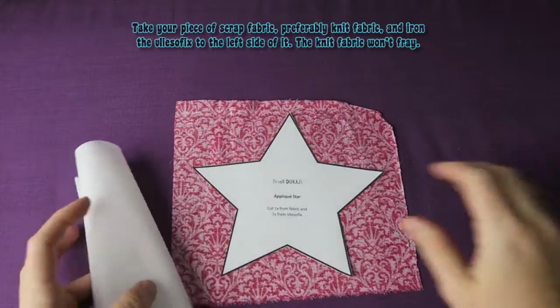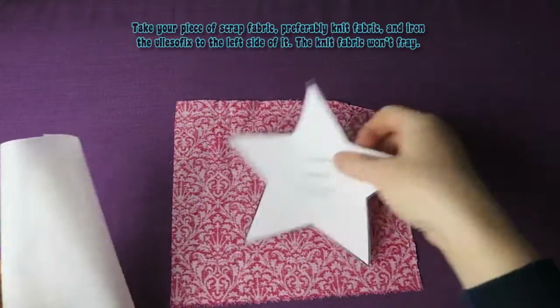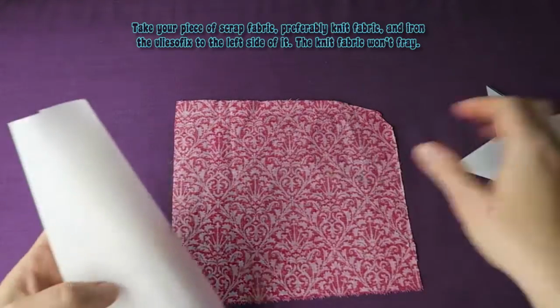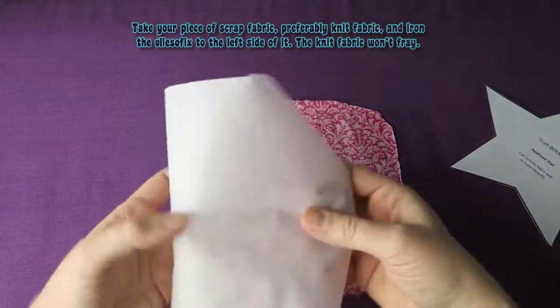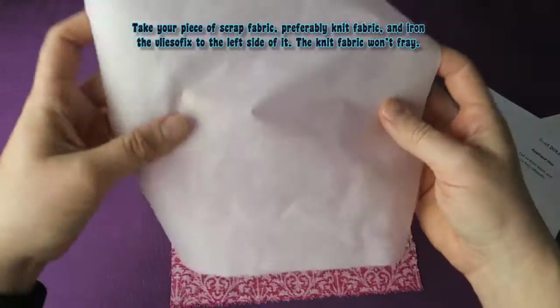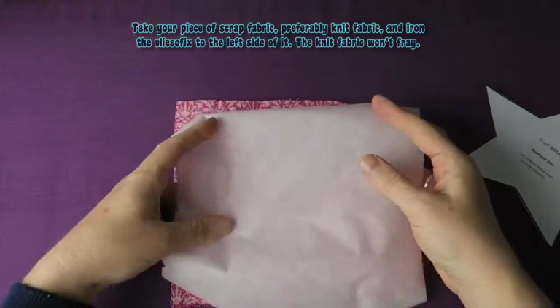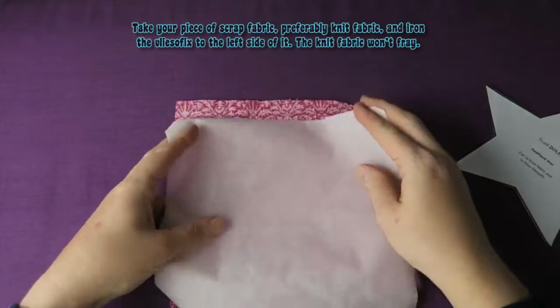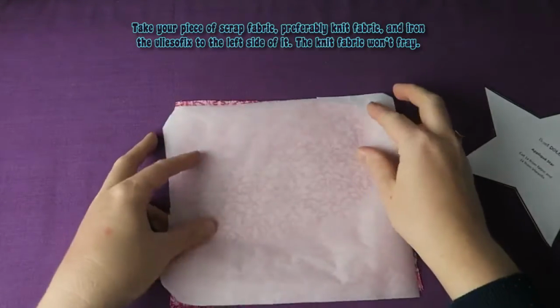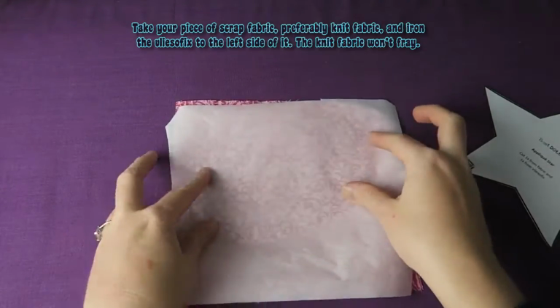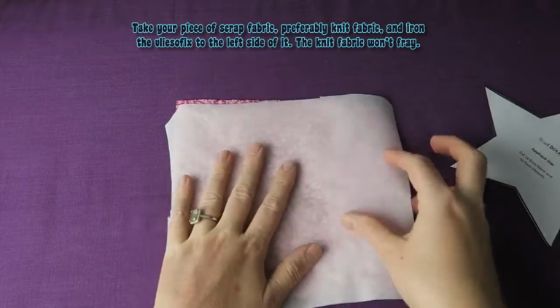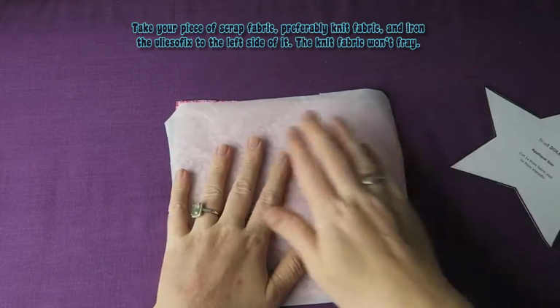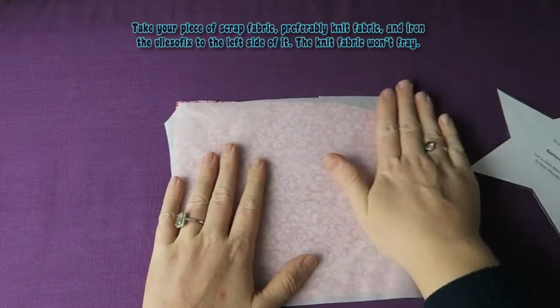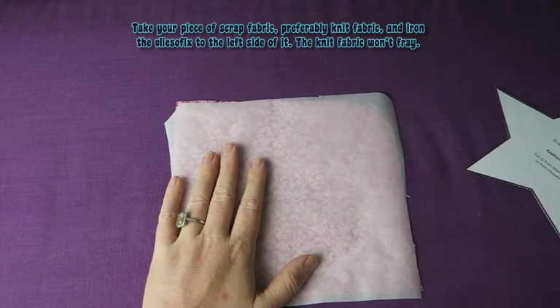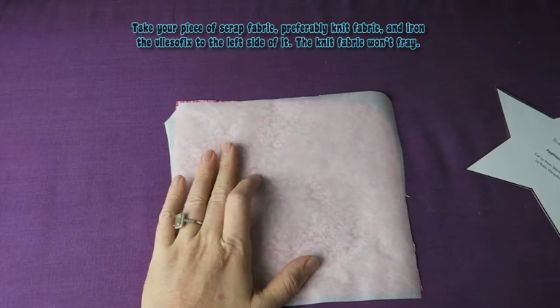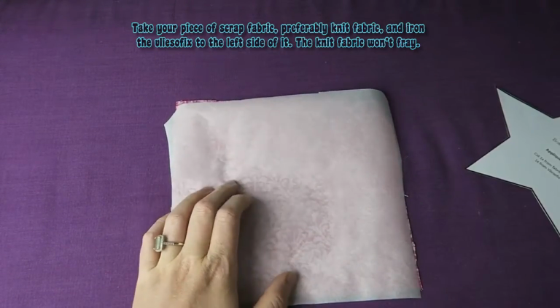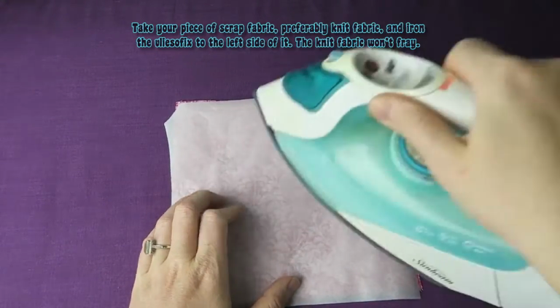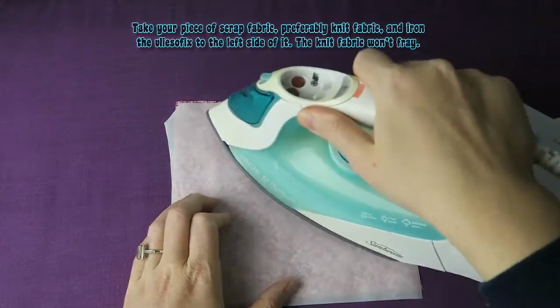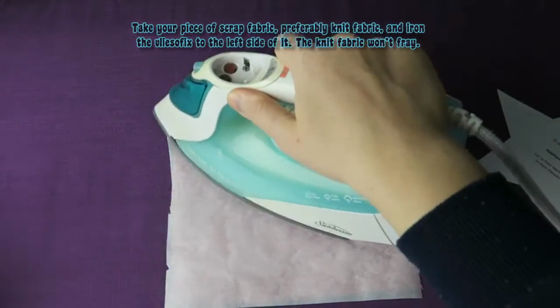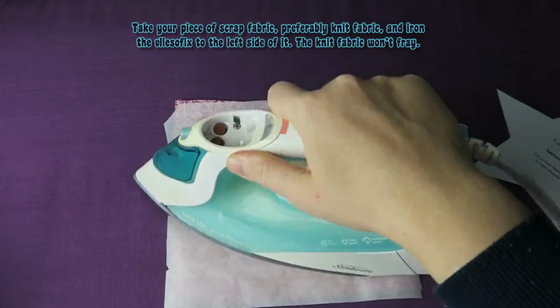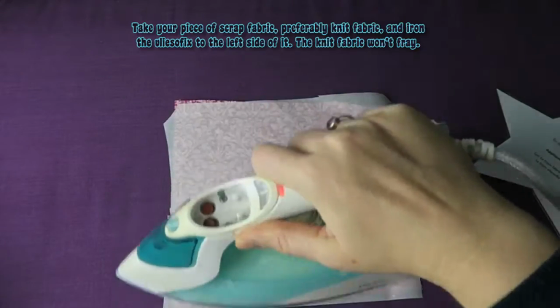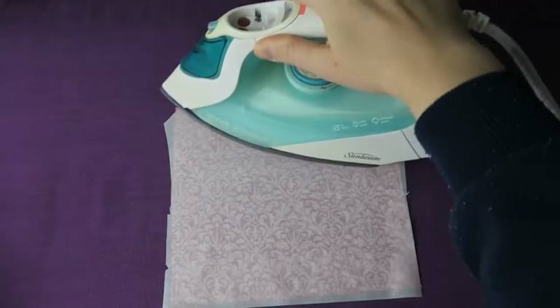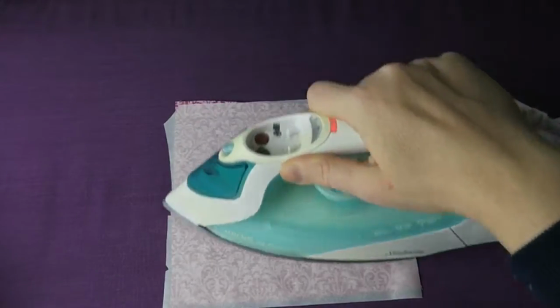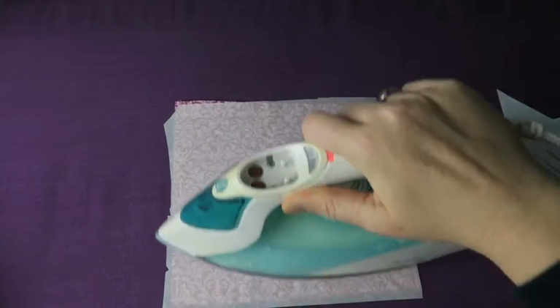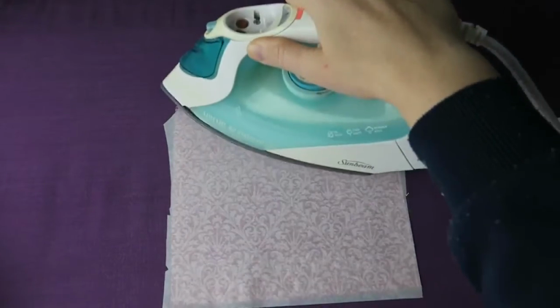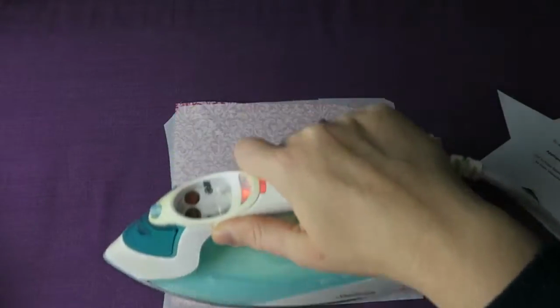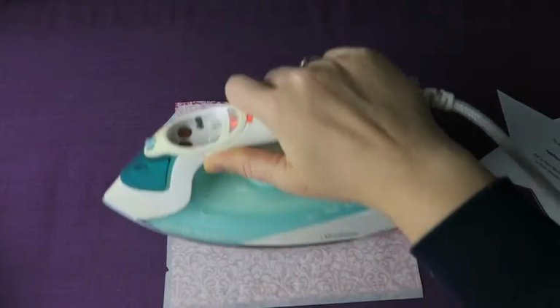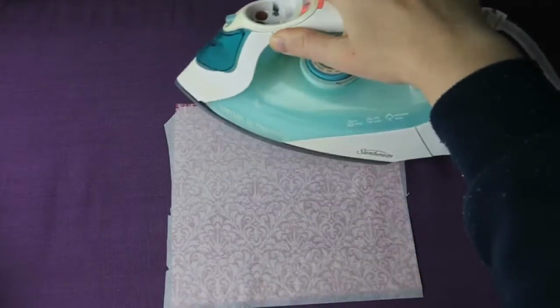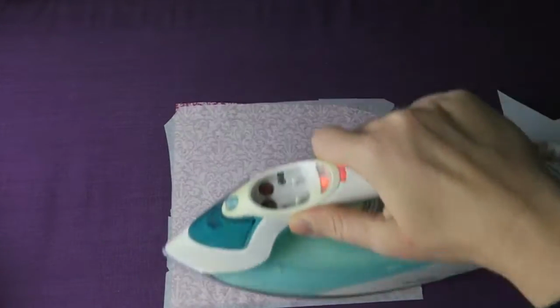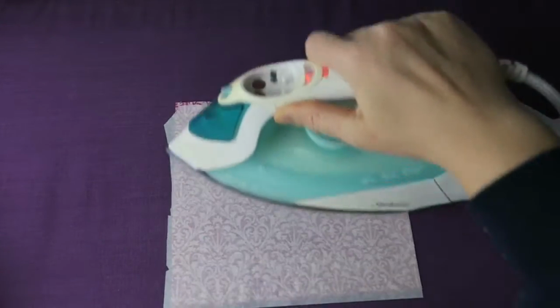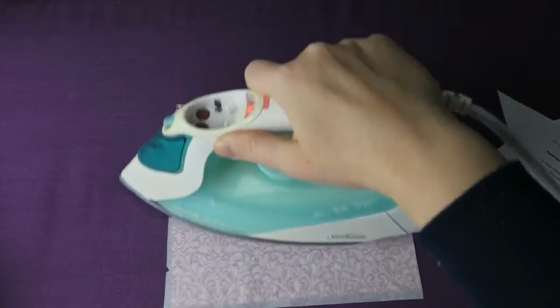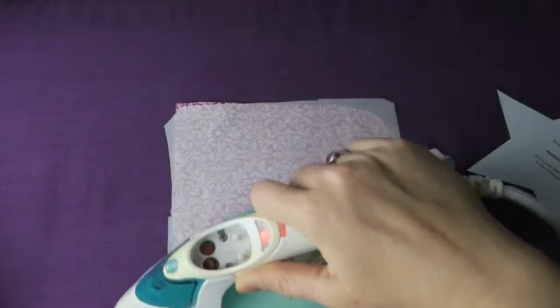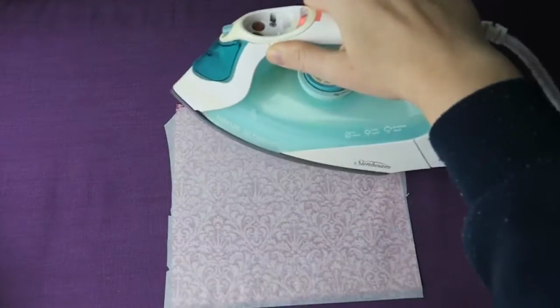Take your piece of scrap fabric, preferably knit fabric, and iron the Flysofix to the left side of it. The knit fabric won't fray. I'm still being a little rebel and using woven fabric here, but knit fabric is a lot easier to work with.